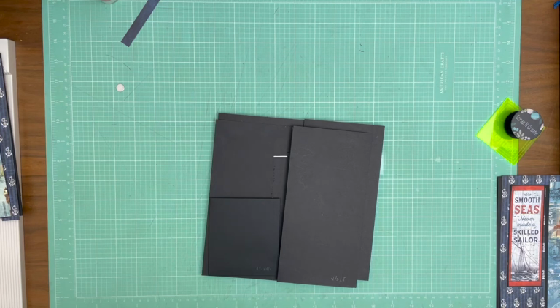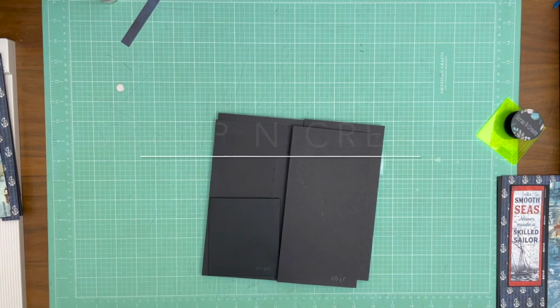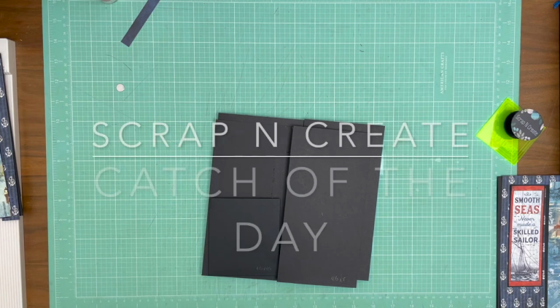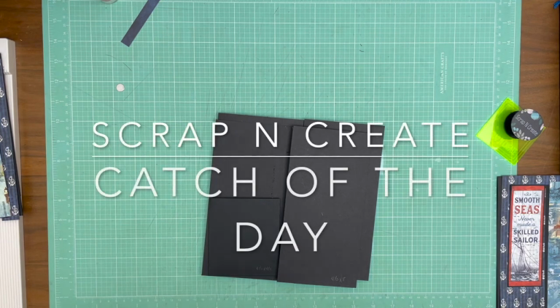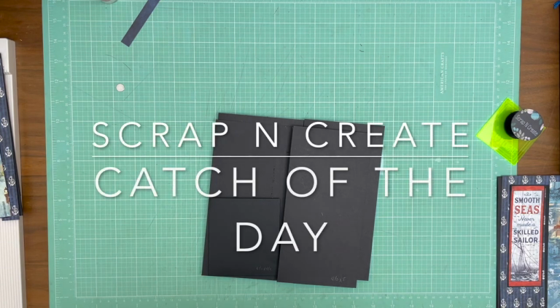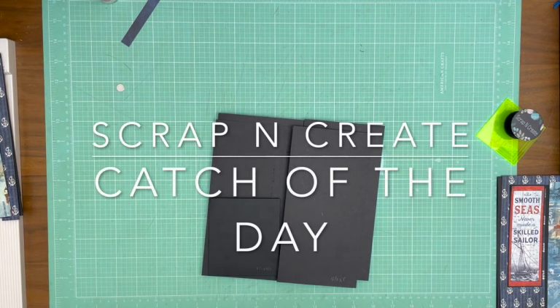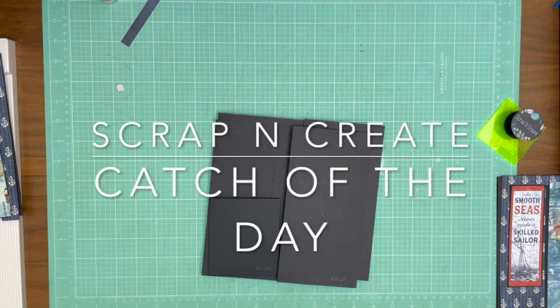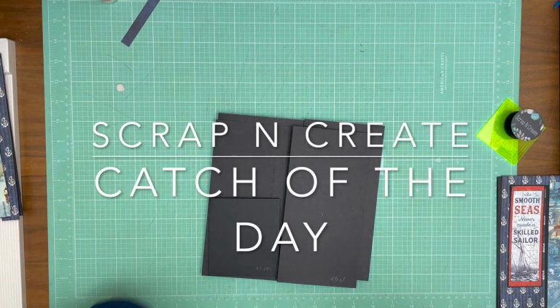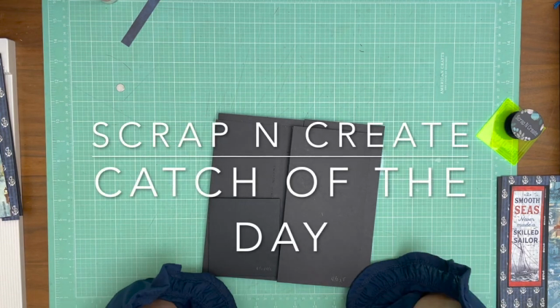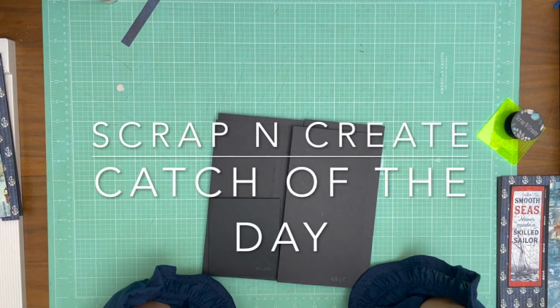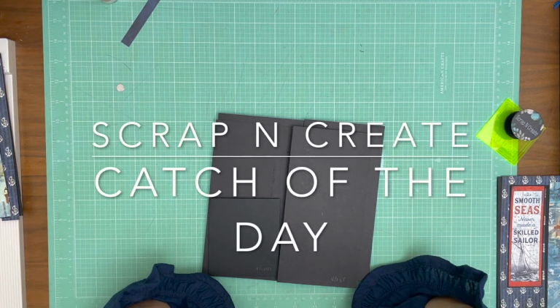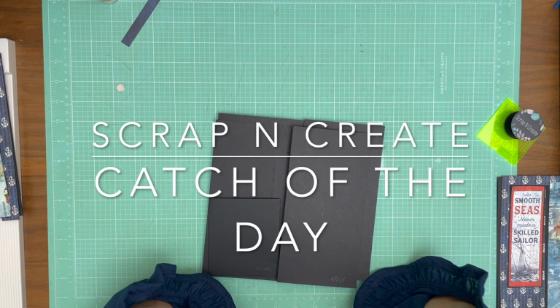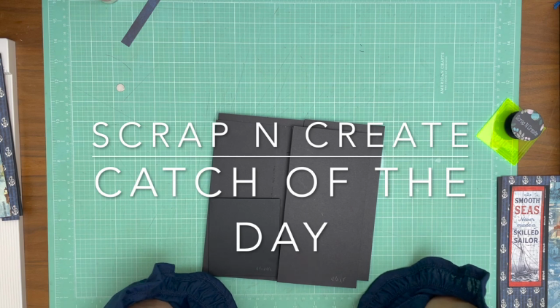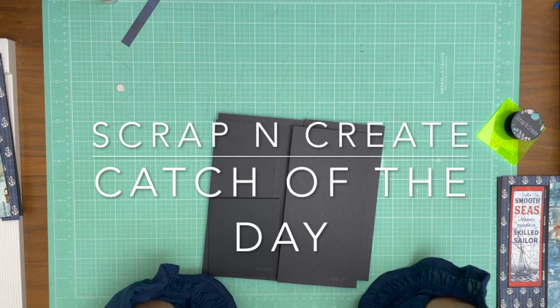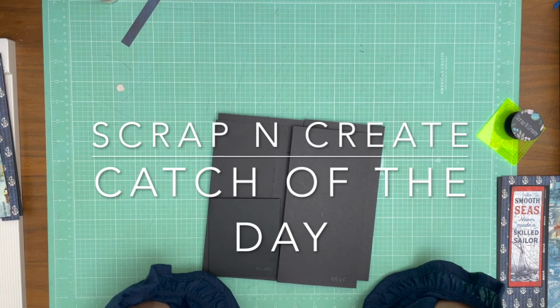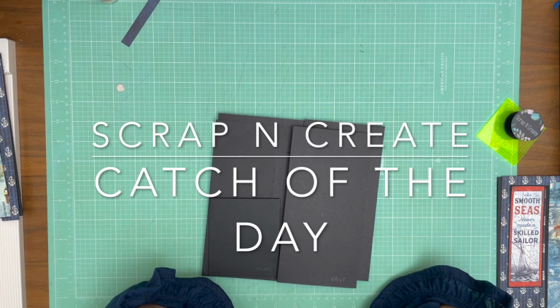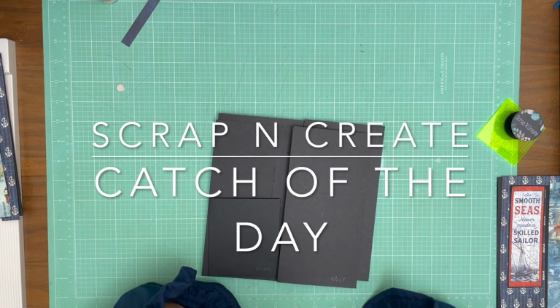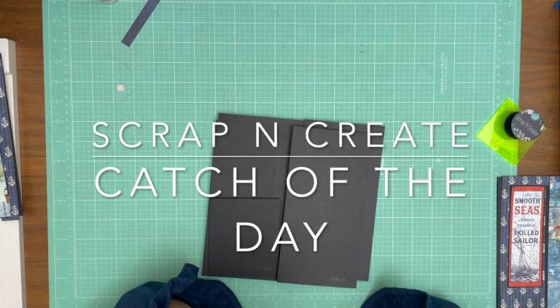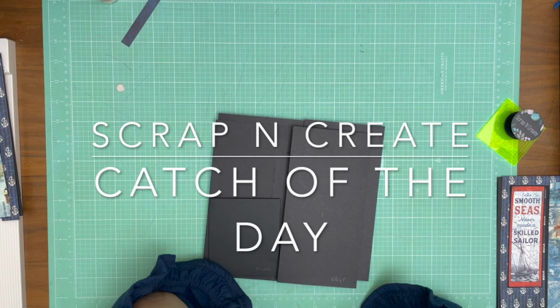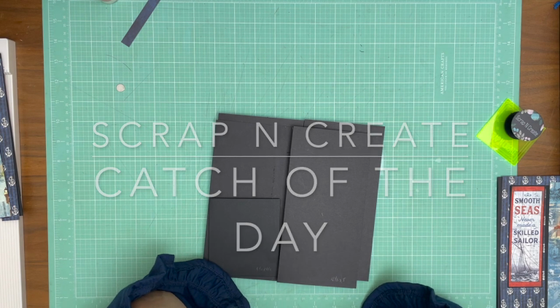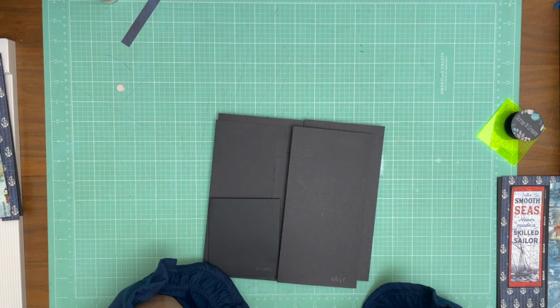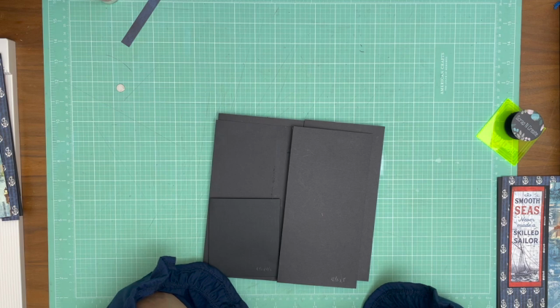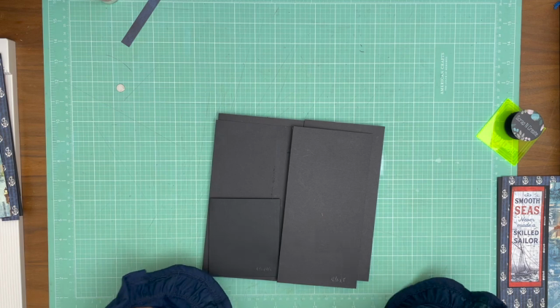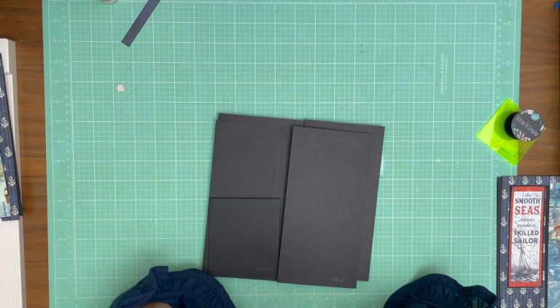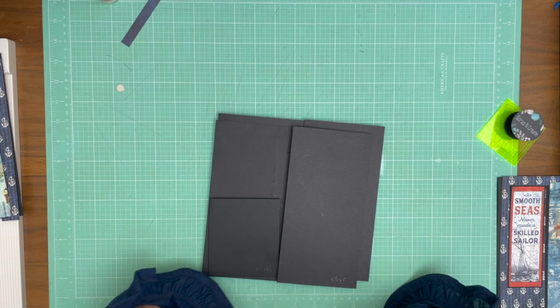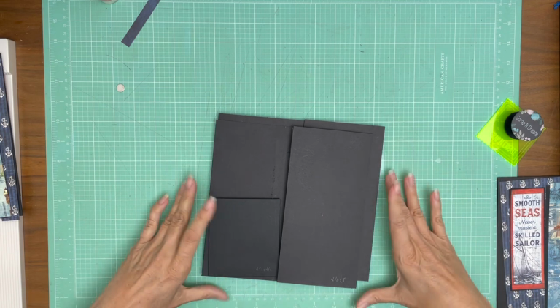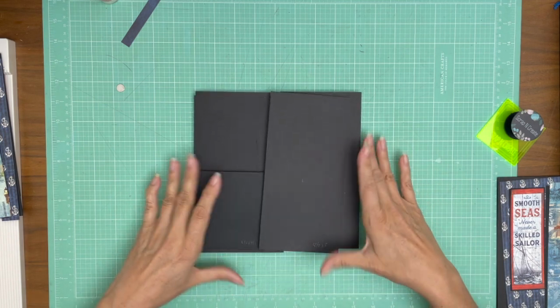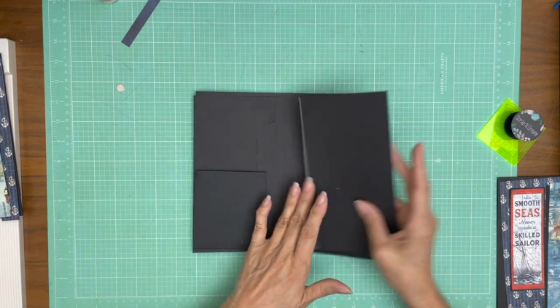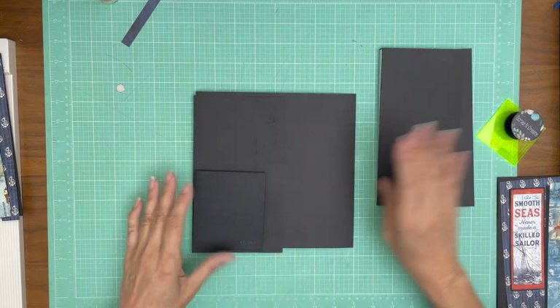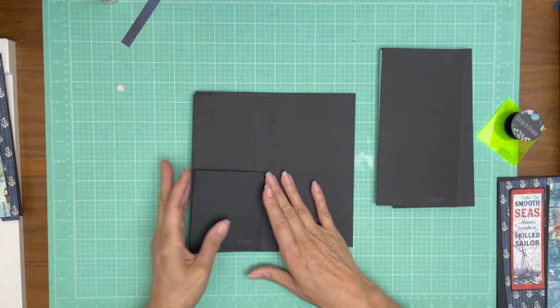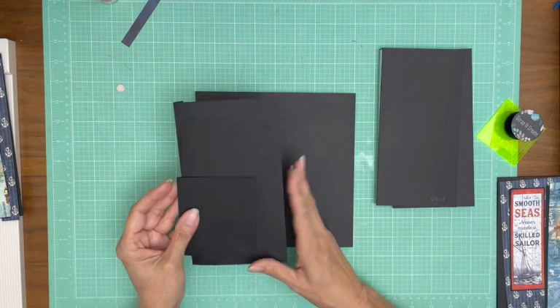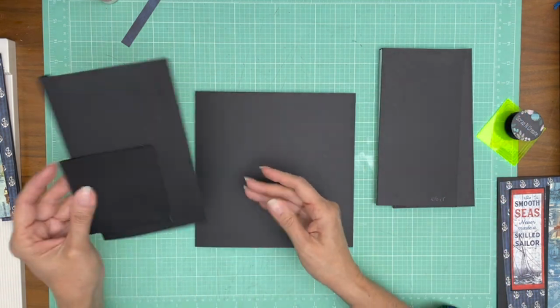Hey everyone, it's Daphne from Scrap and Create and we're working on Catch of the Day. This is page two and I just need to make sure I've got everything going the right way — and I do. Okay, let's get started.